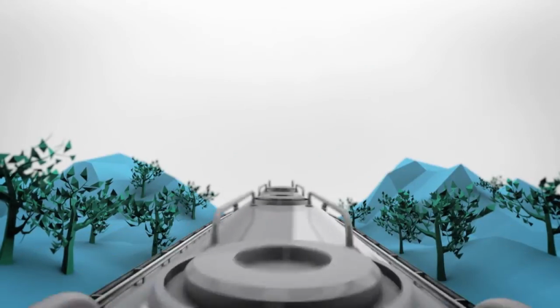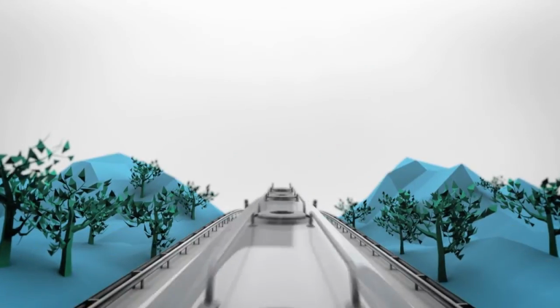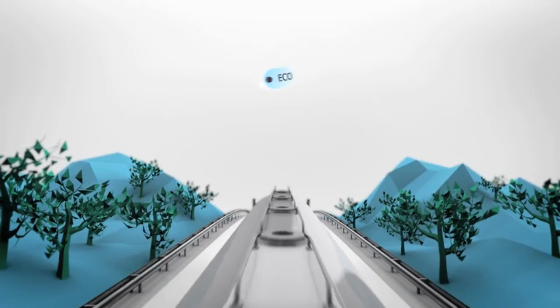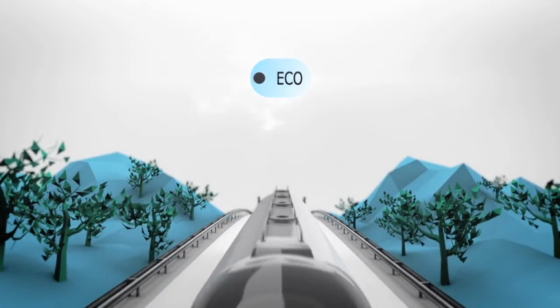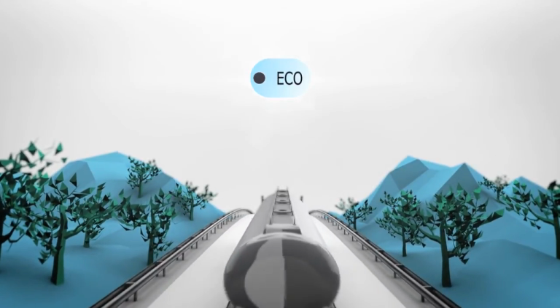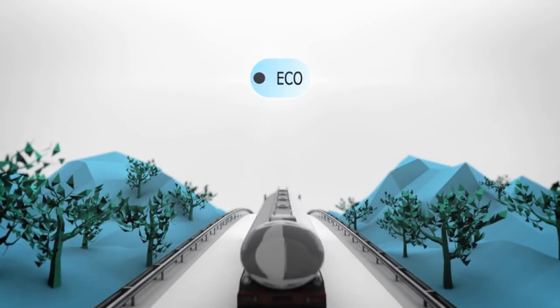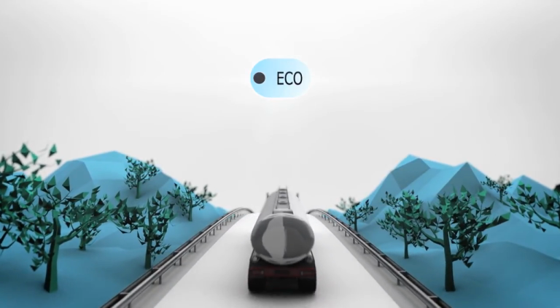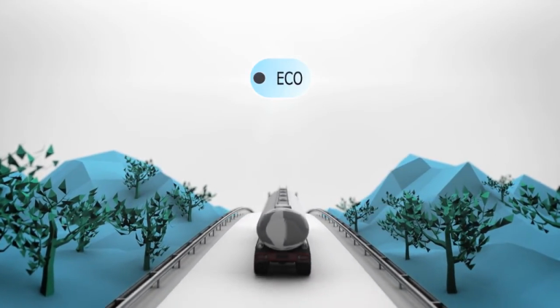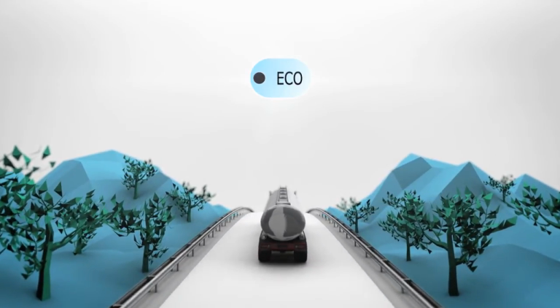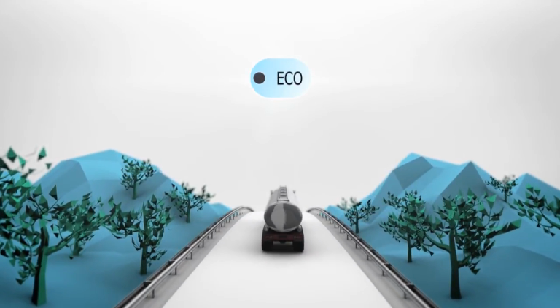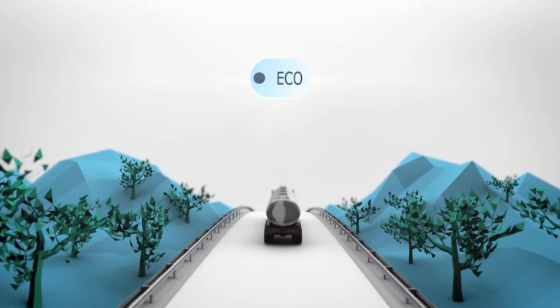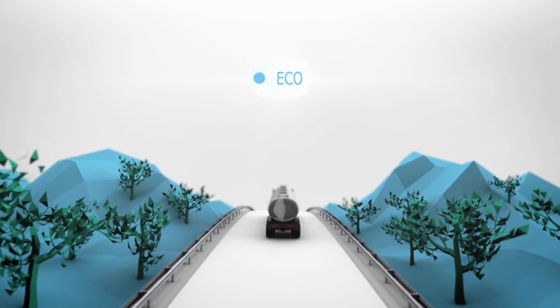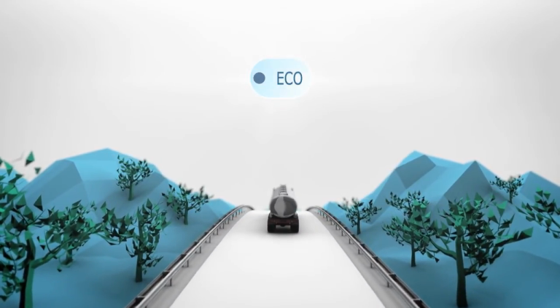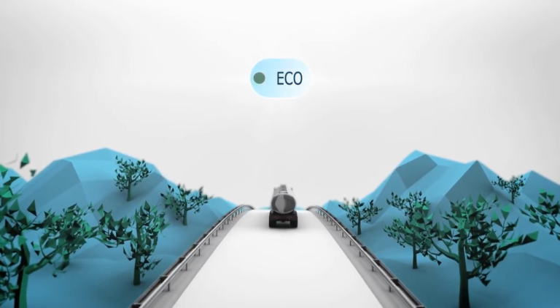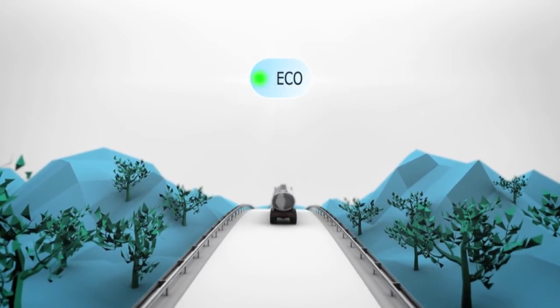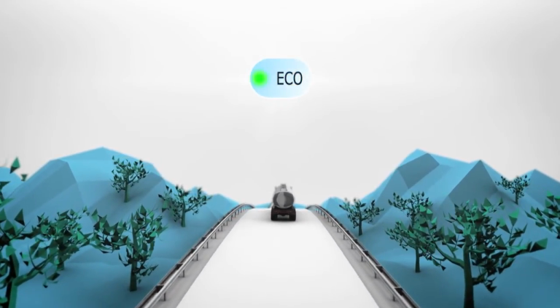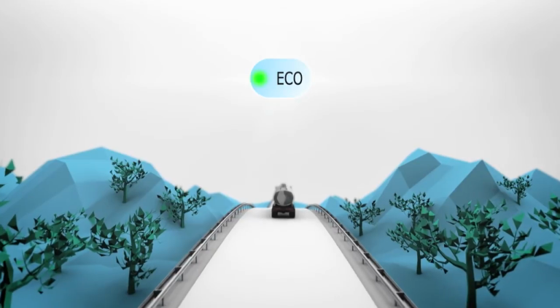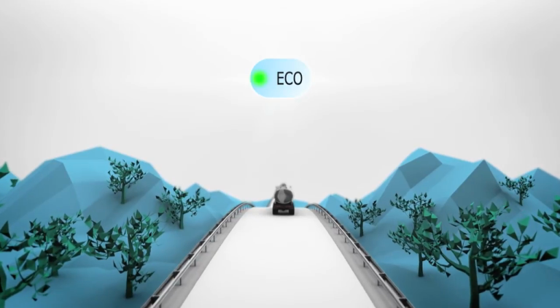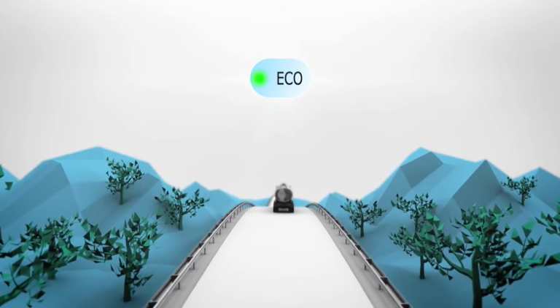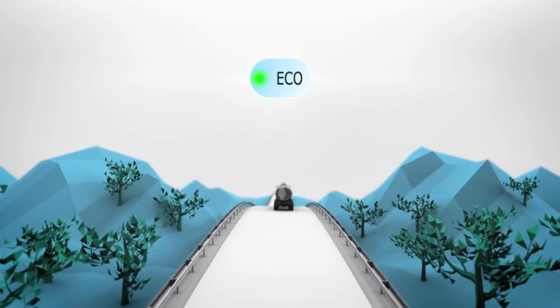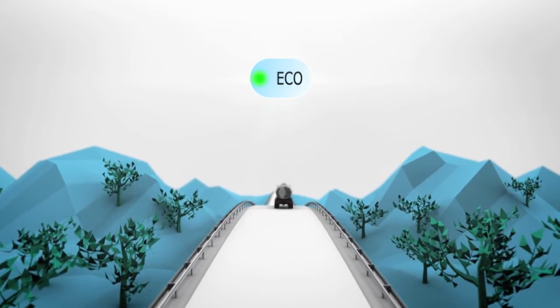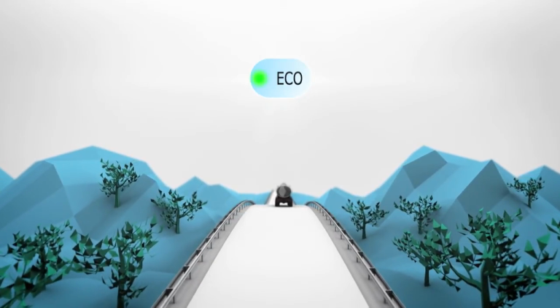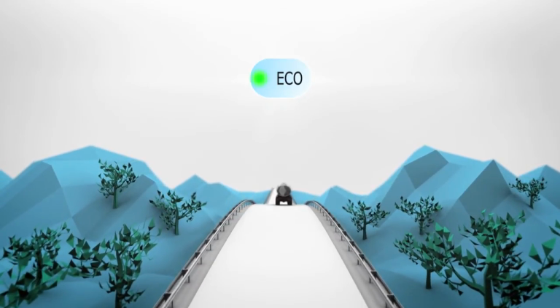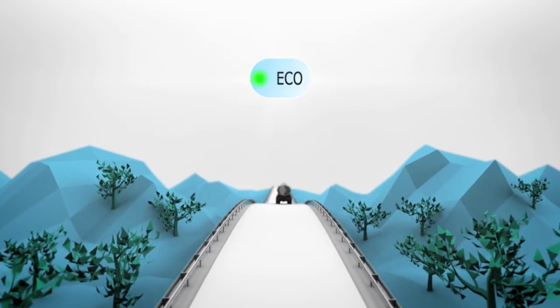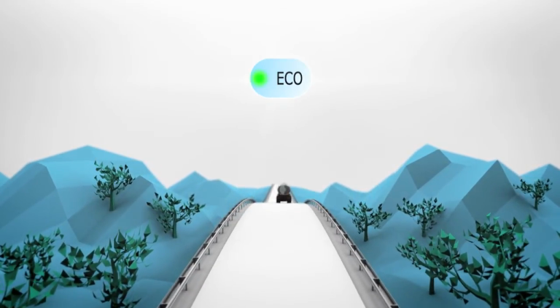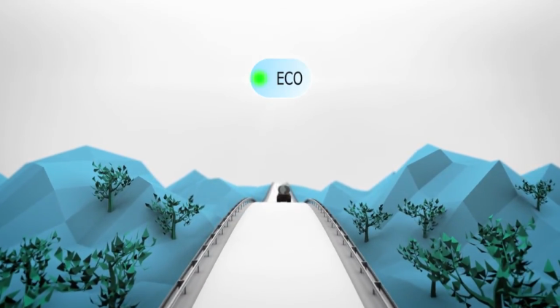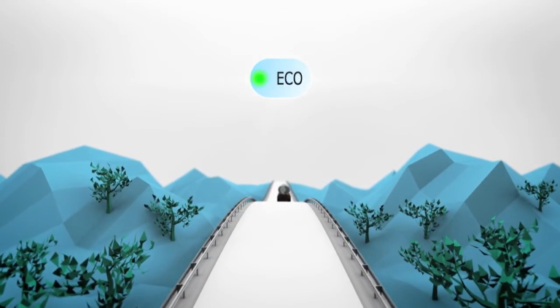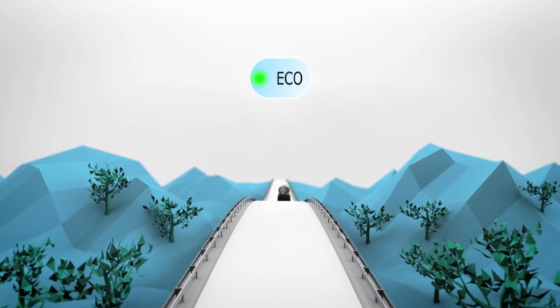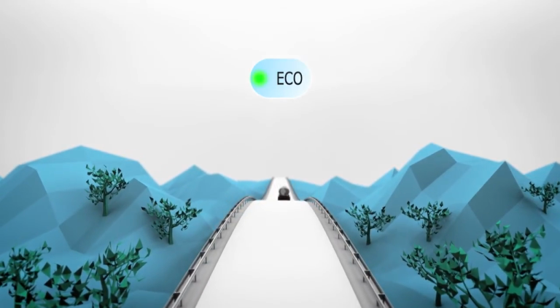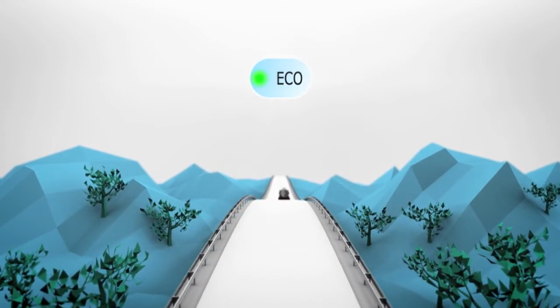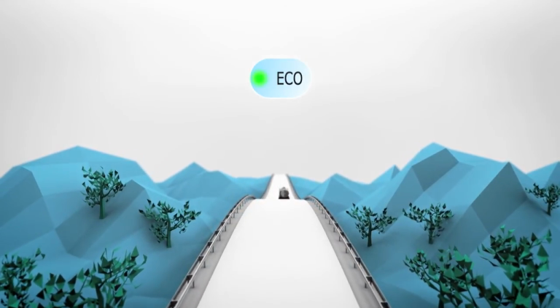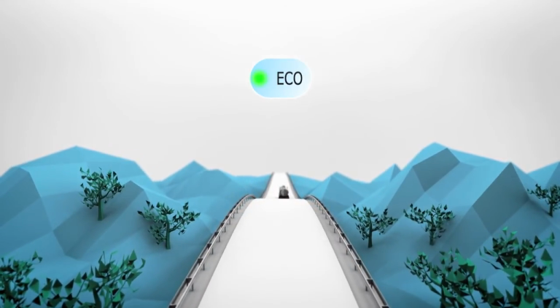When the eco driving style LED lights up green, enough eco points have been earned to reward an efficient driving style.